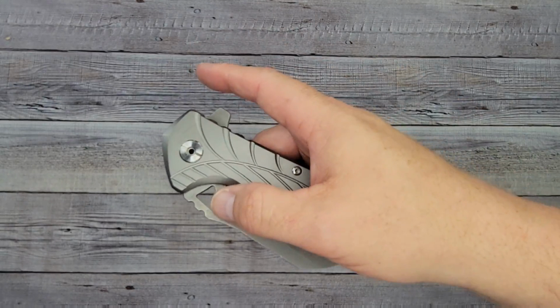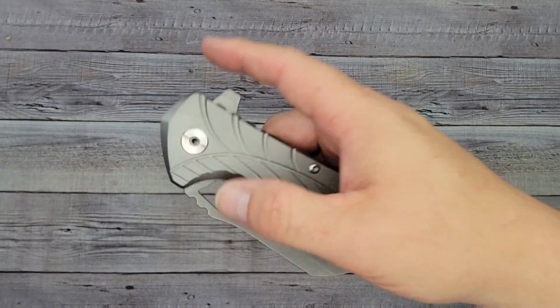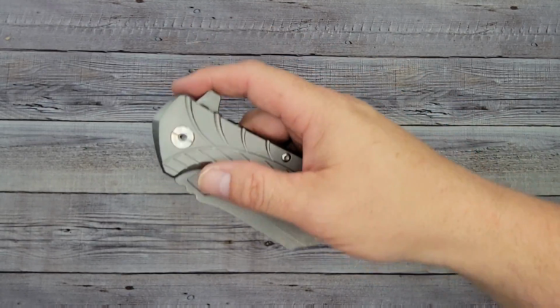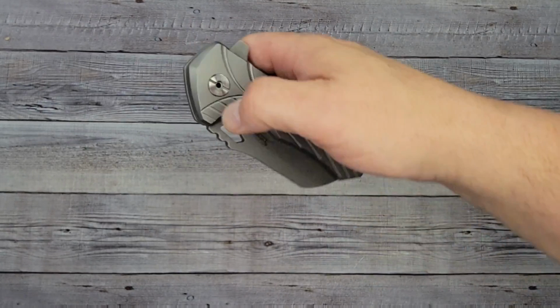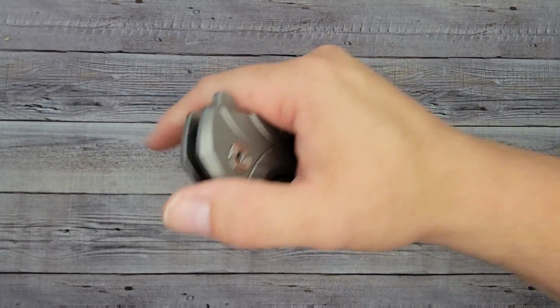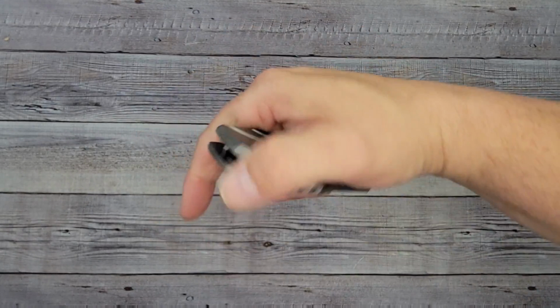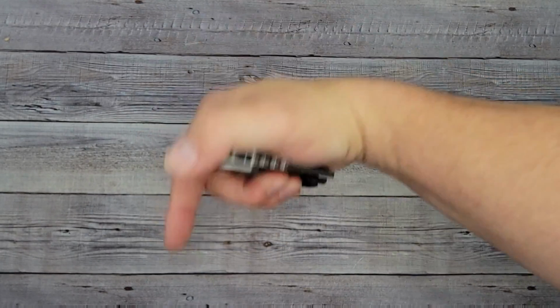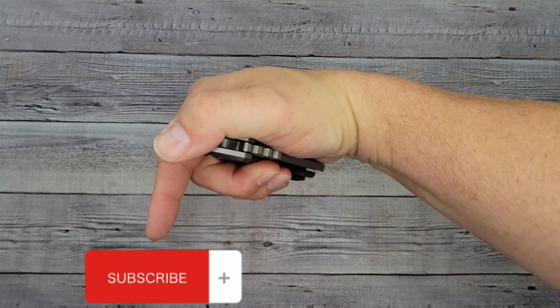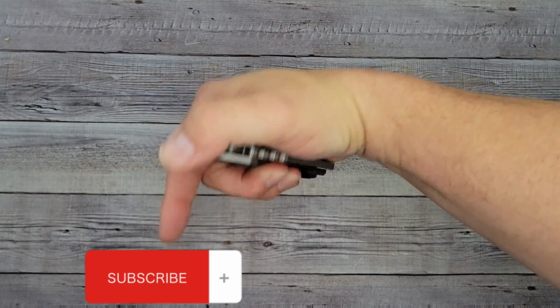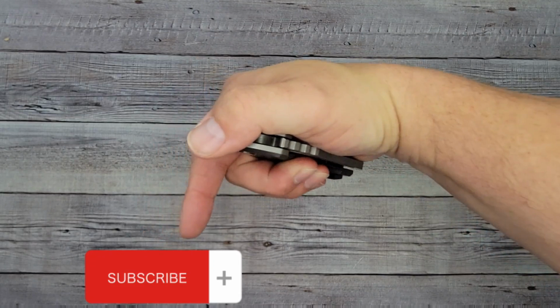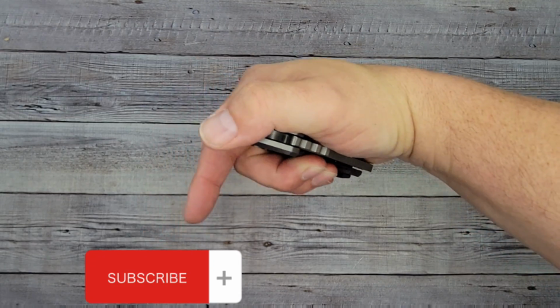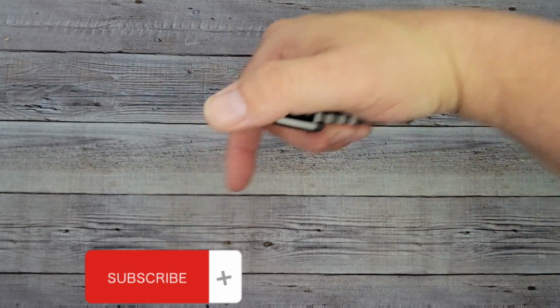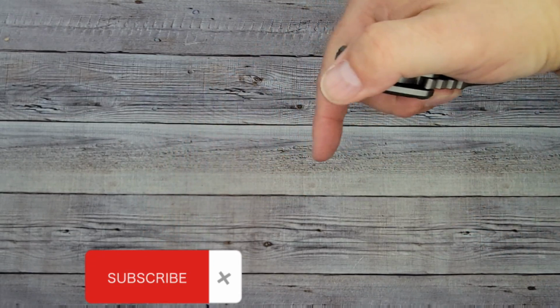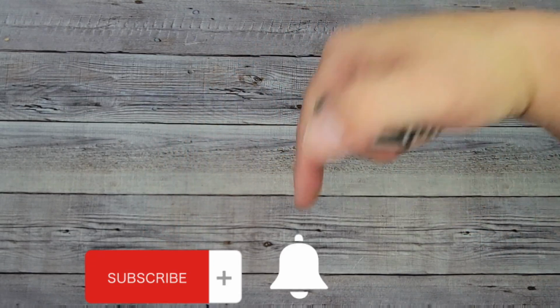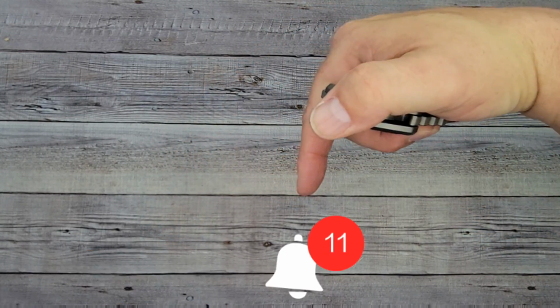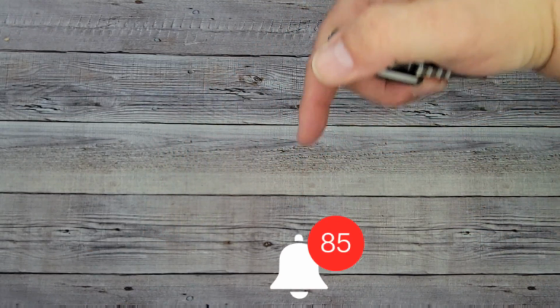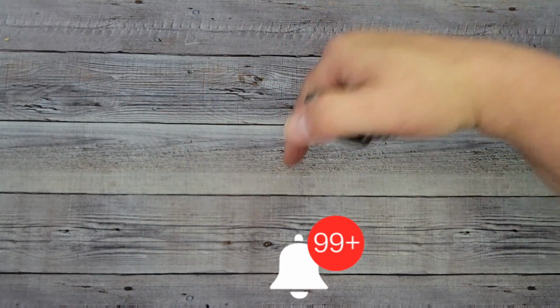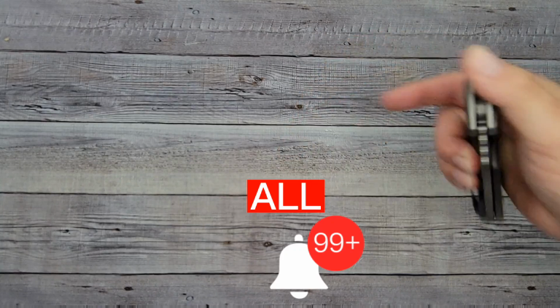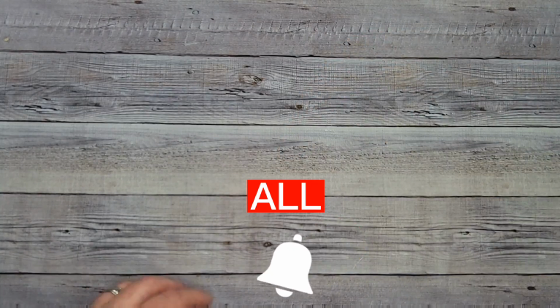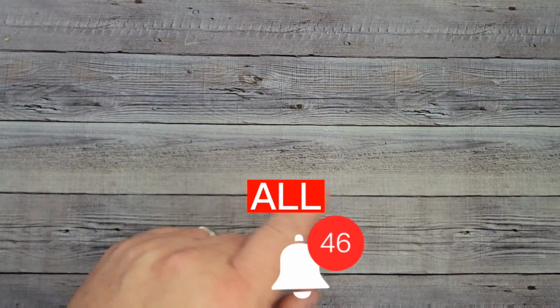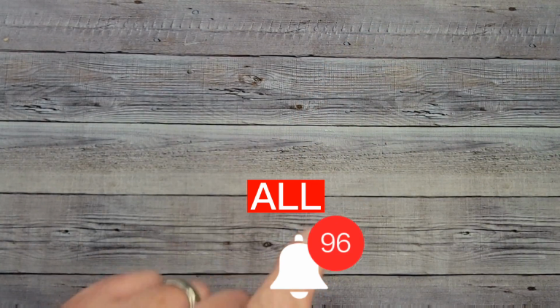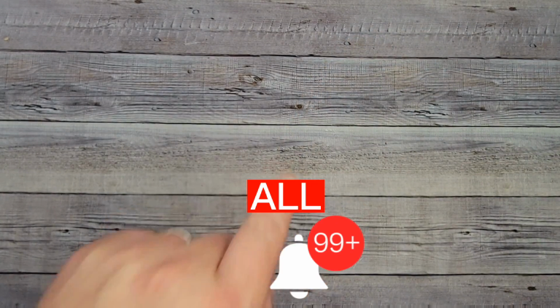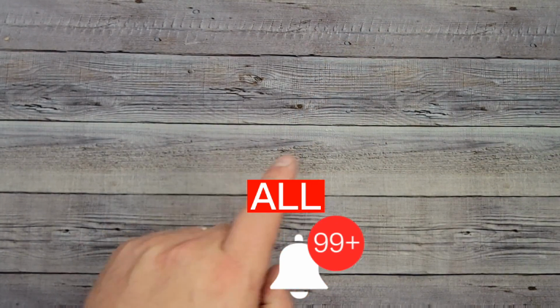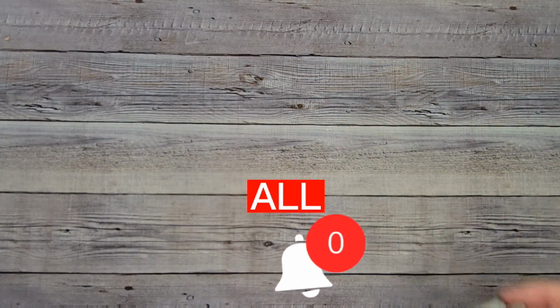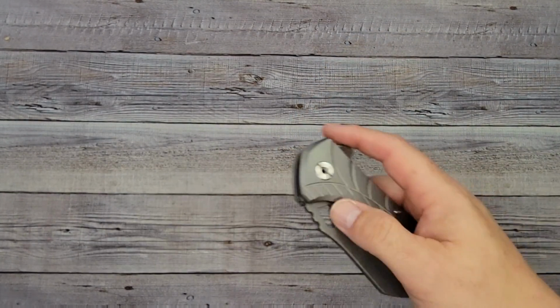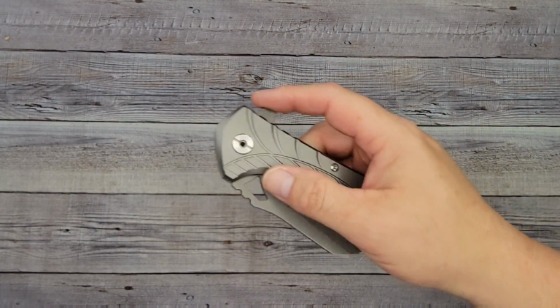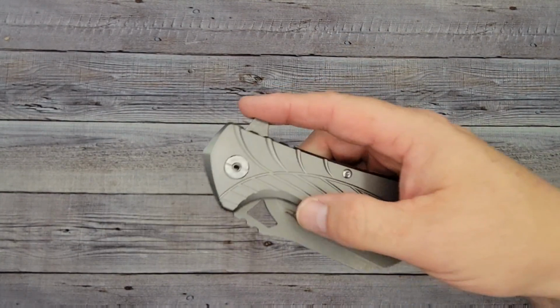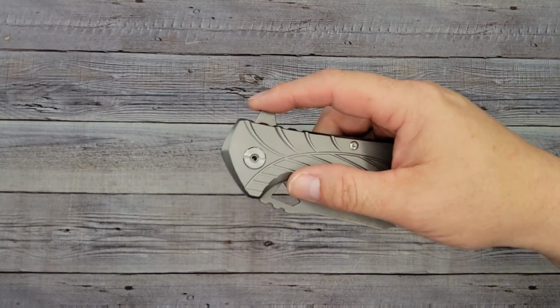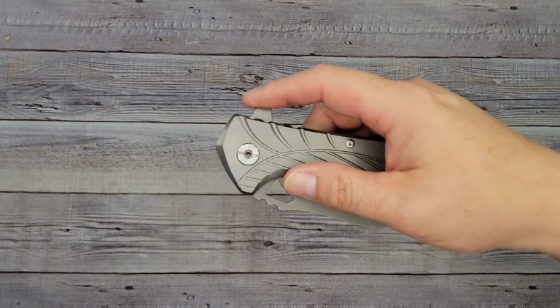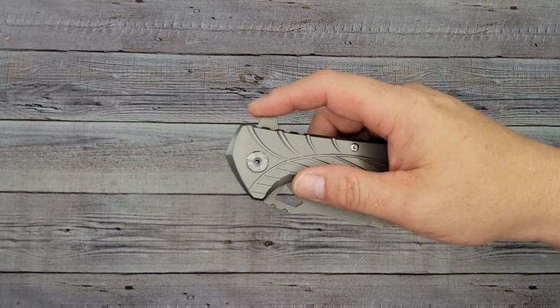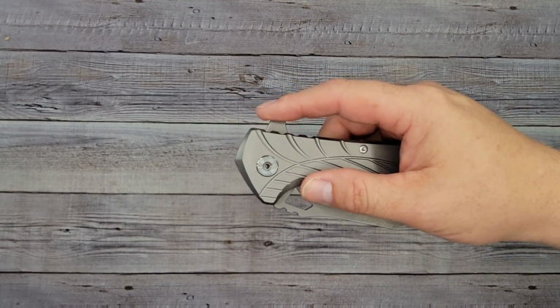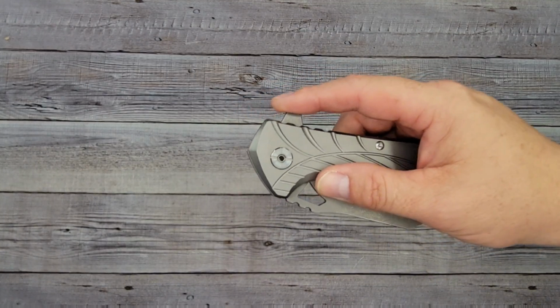Before we check out the action, it's time for a call to action — if you're not subscribed, don't forget to subscribe to Bee's Blades. Right next to it, hit that bell button, and above that hit the 'All' button so you won't miss what's coming out next on the channel.